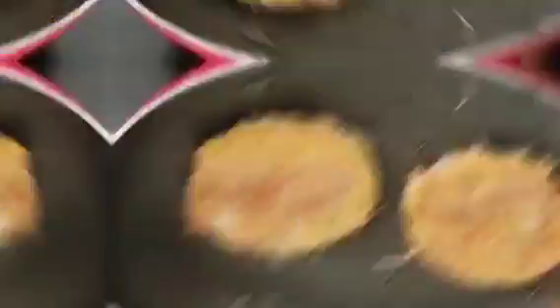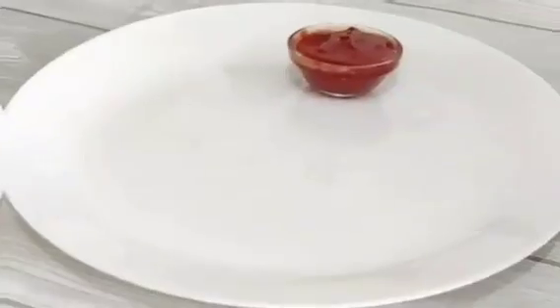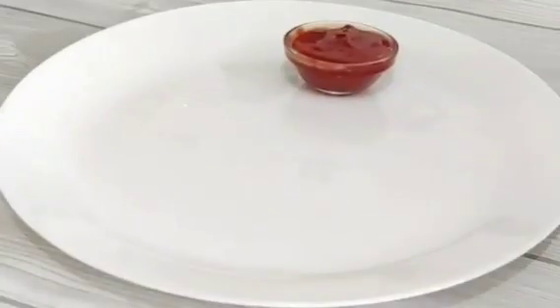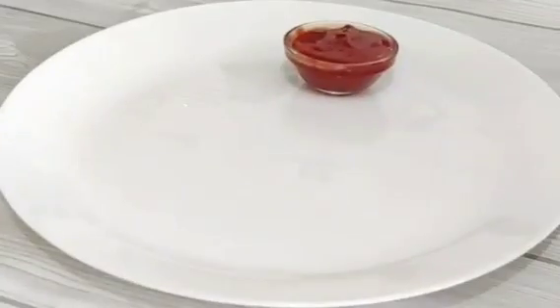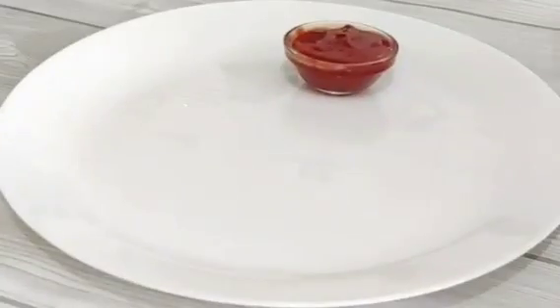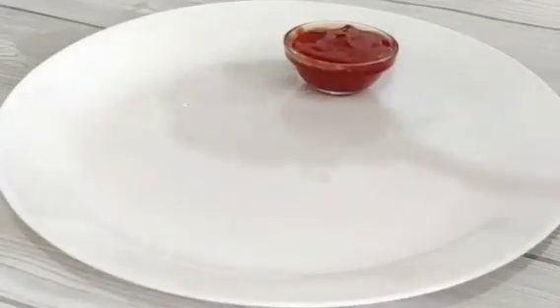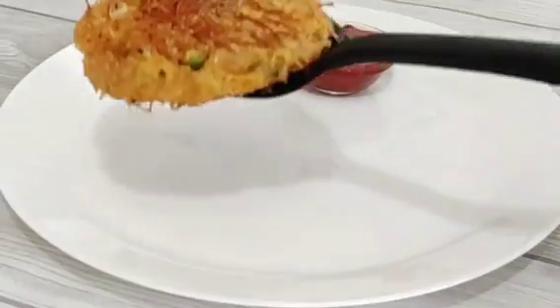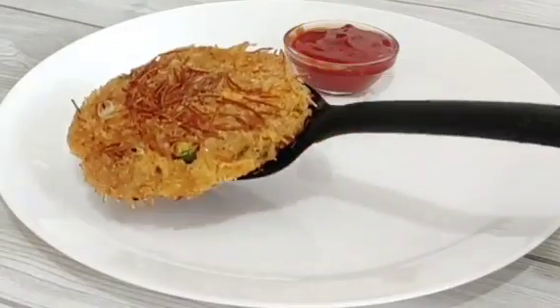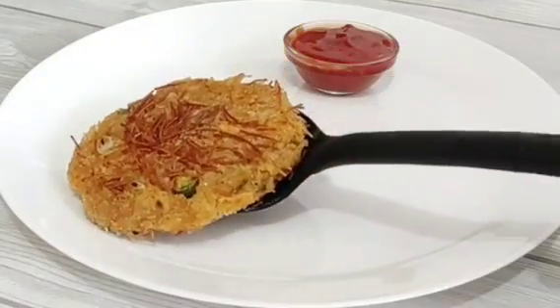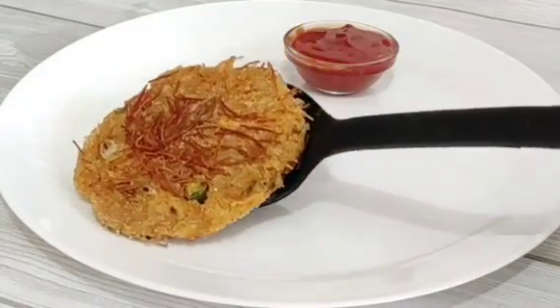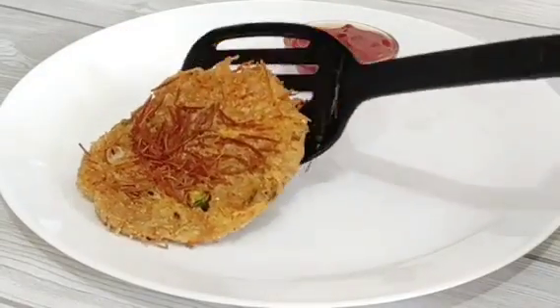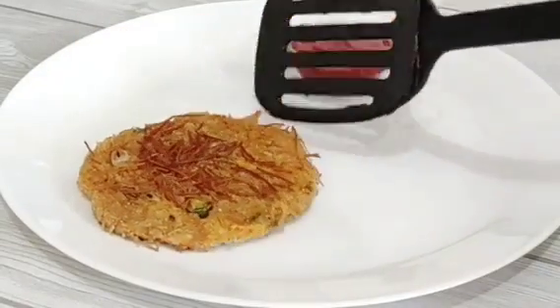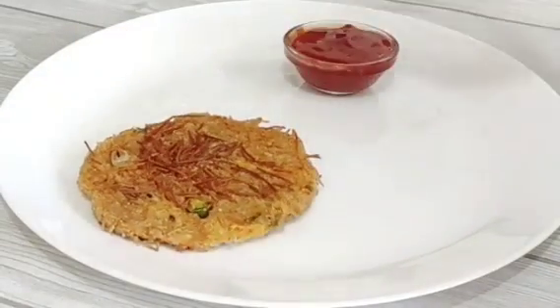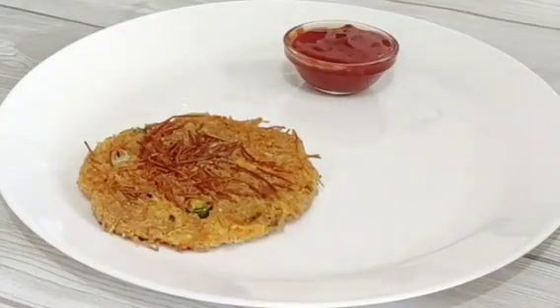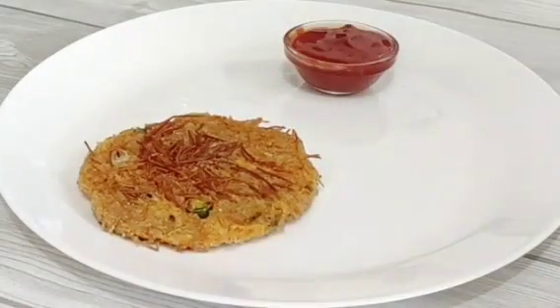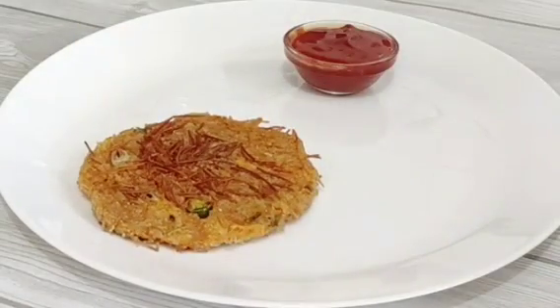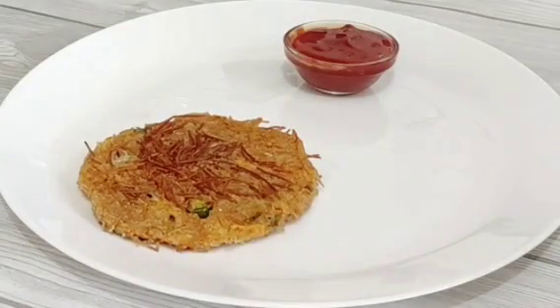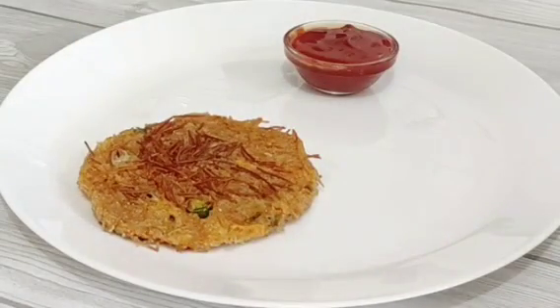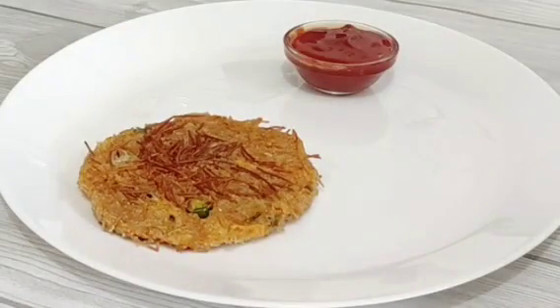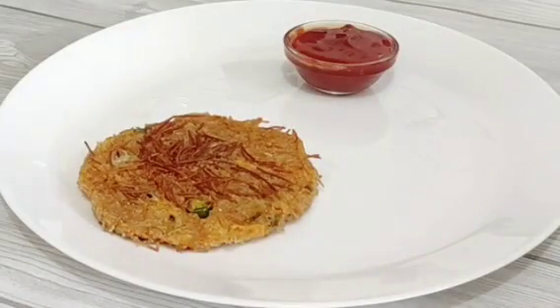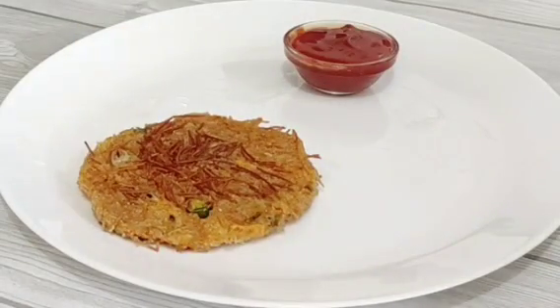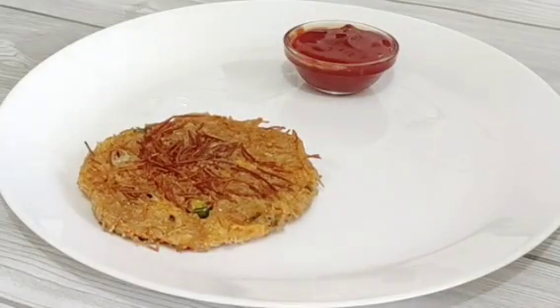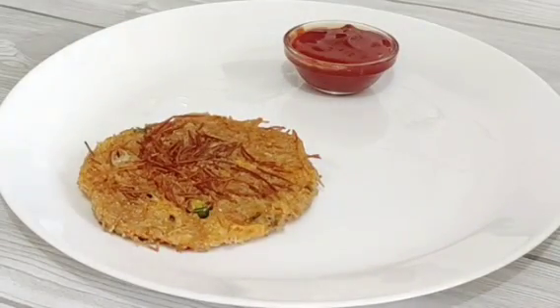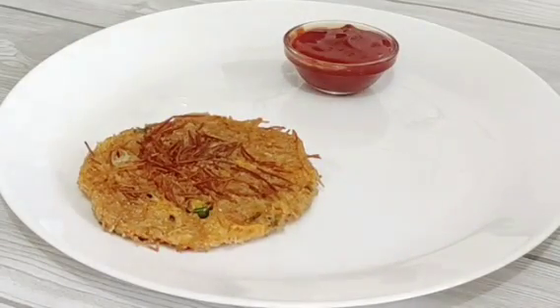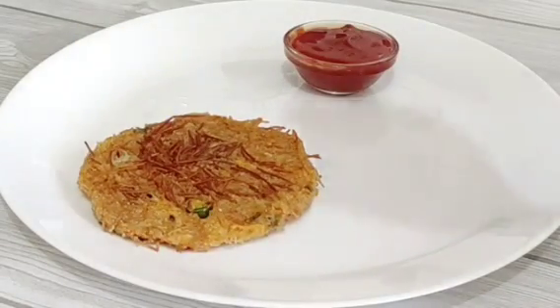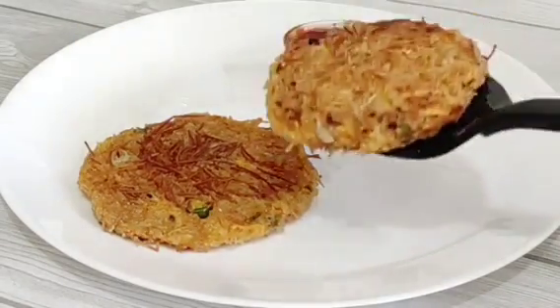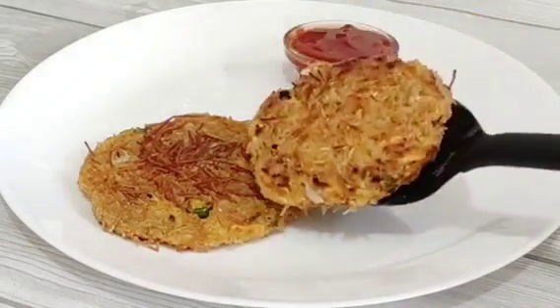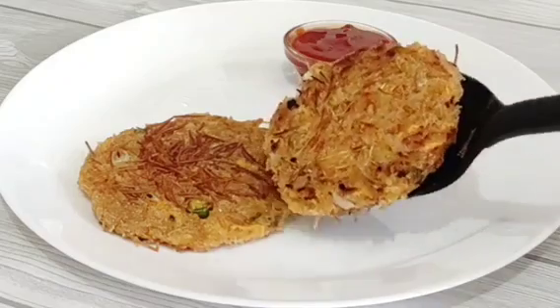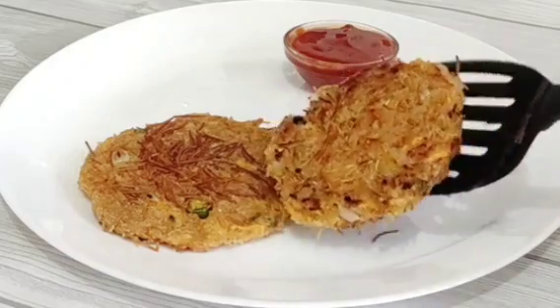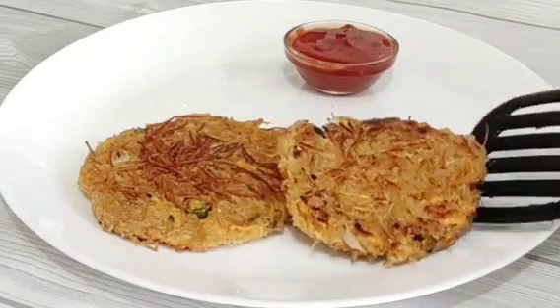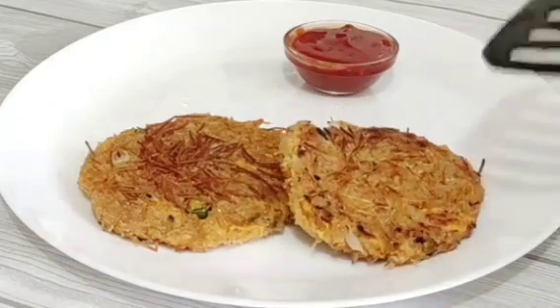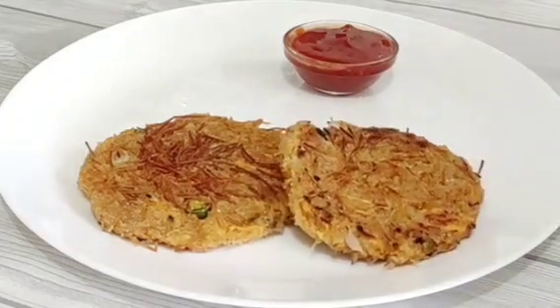Today we are going to make this very good soup and sour cream with sour cream. We will start our recipe now.